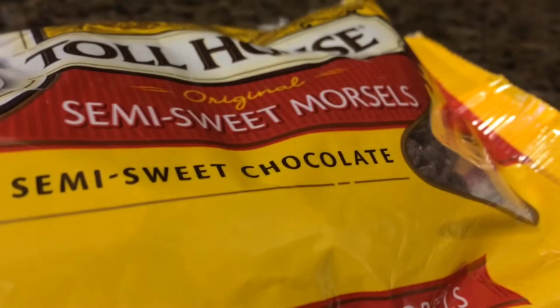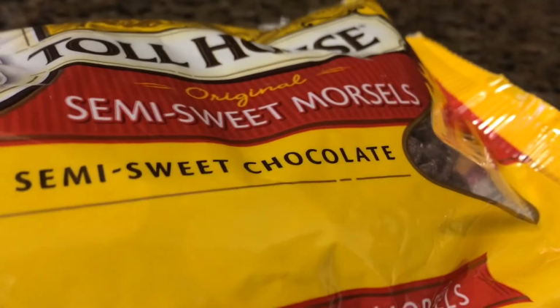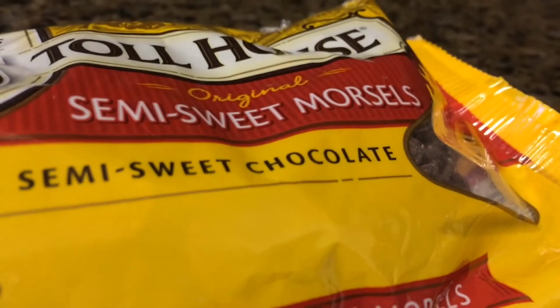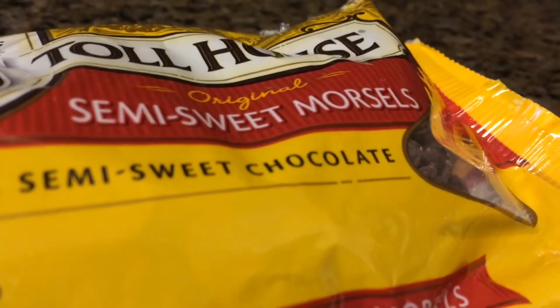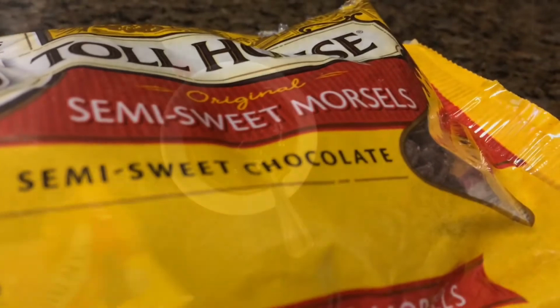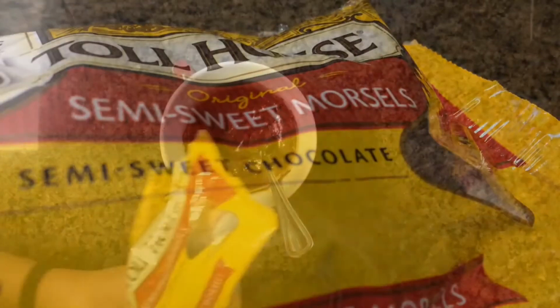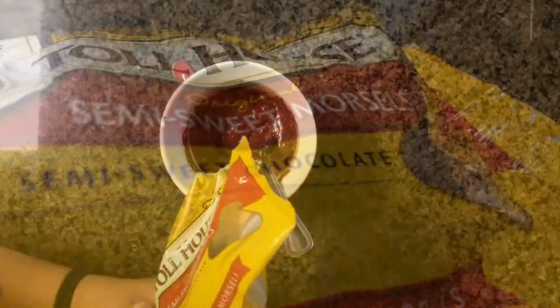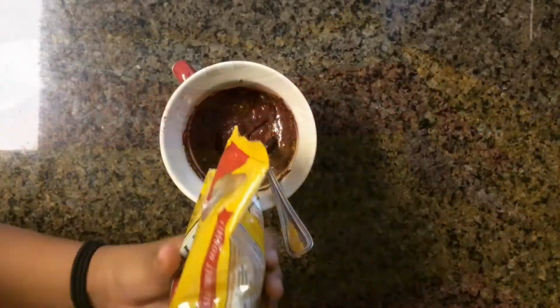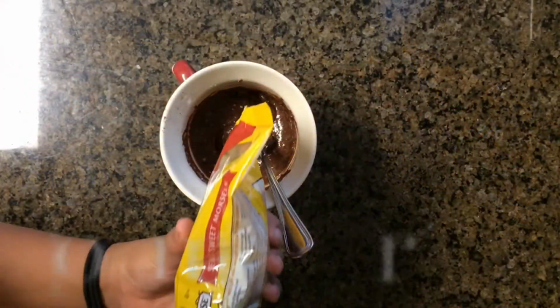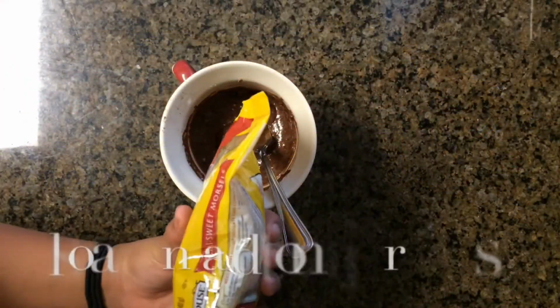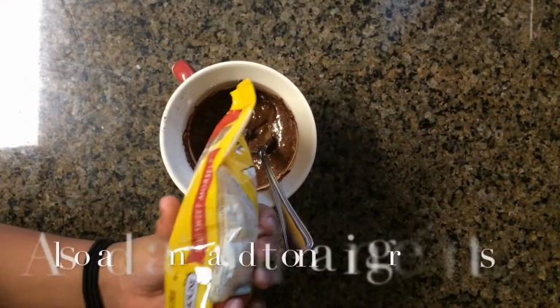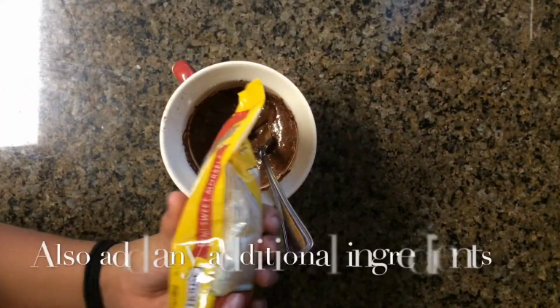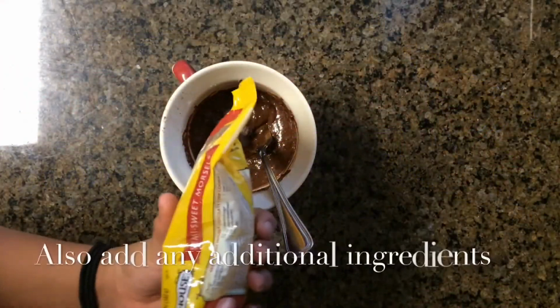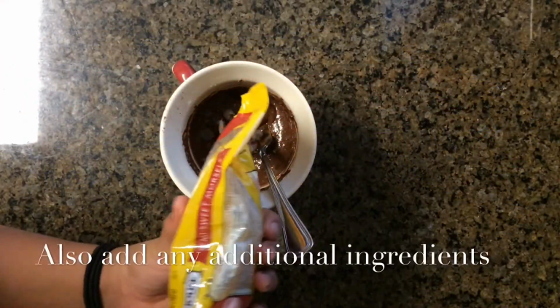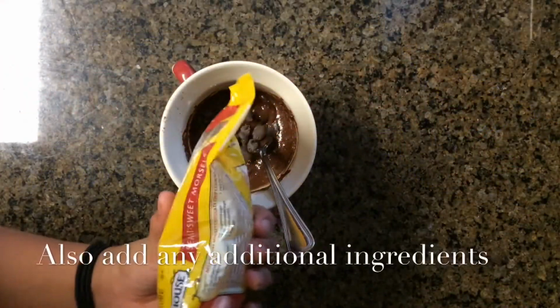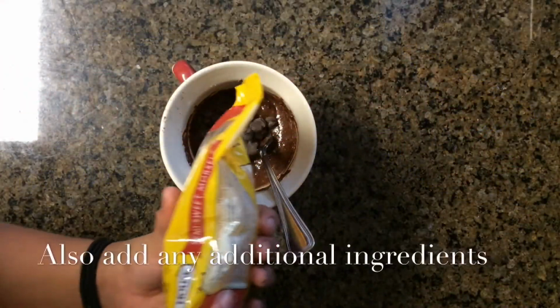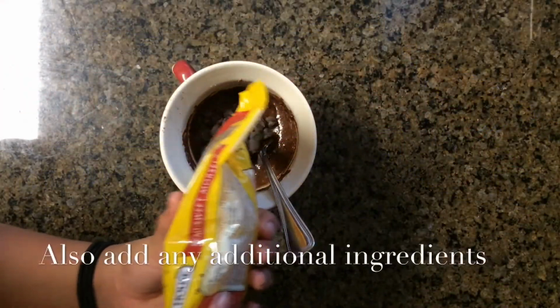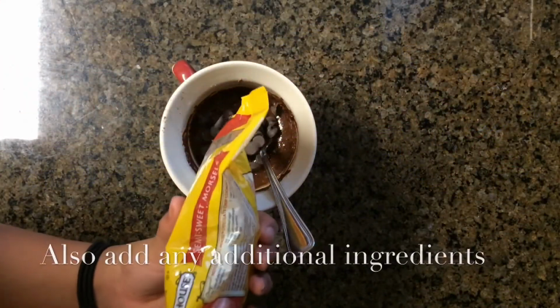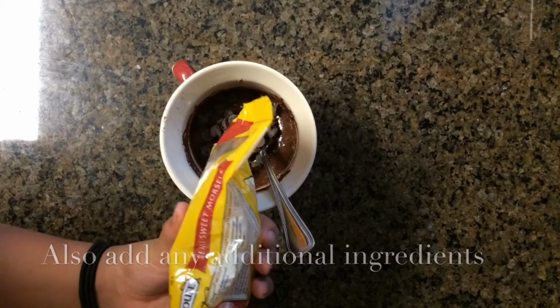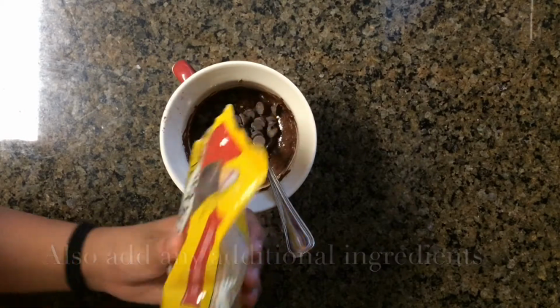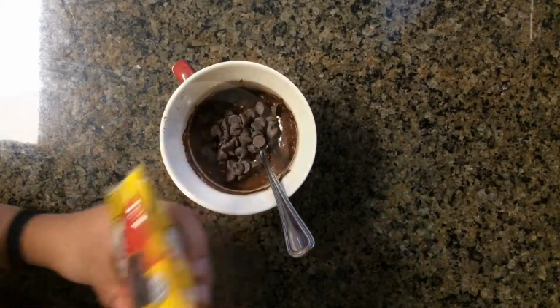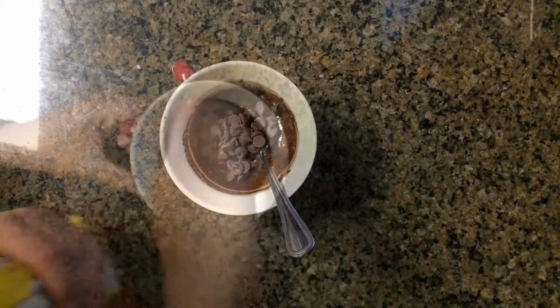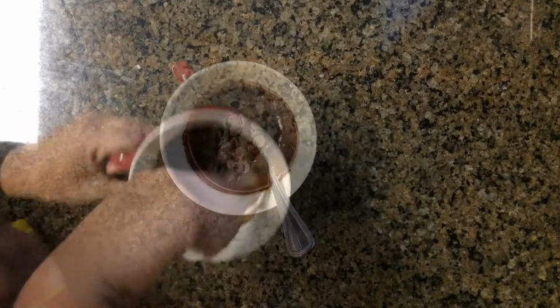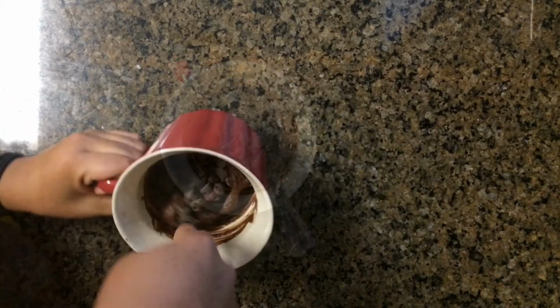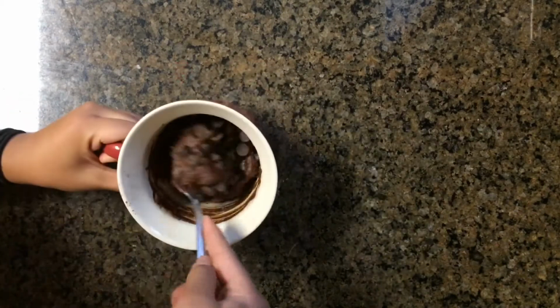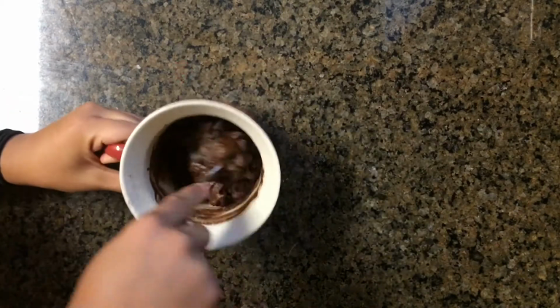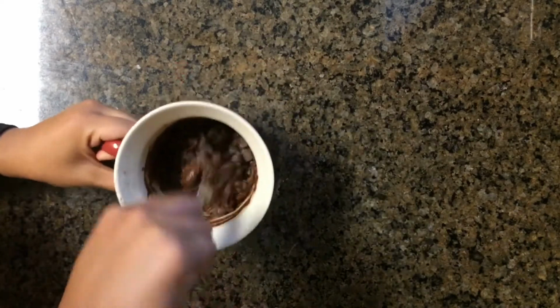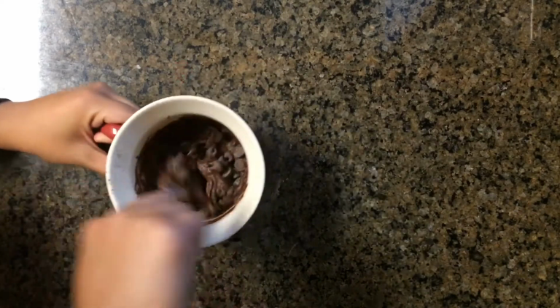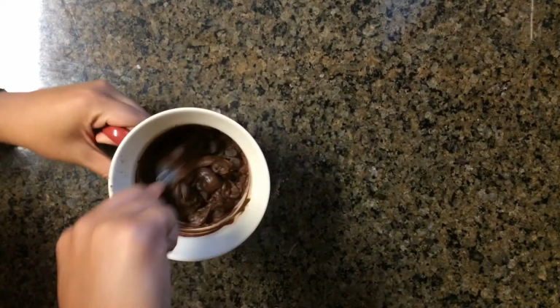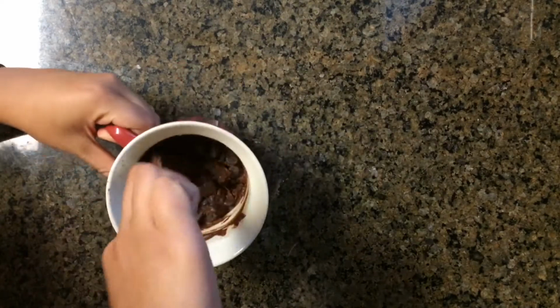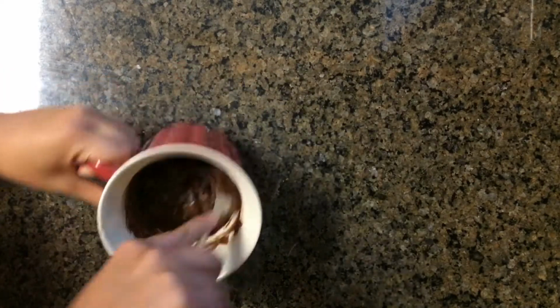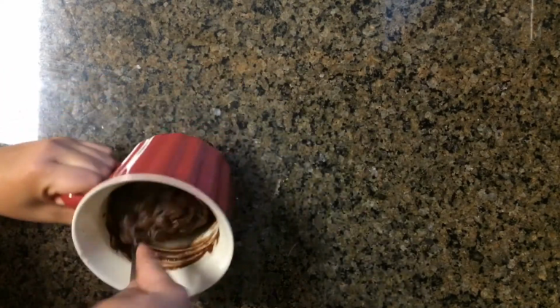Now this is optional, but I like adding some chocolate chips to my brownie. If you don't have any on hand, feel free to leave it out.